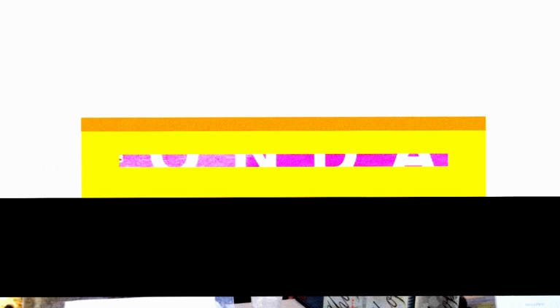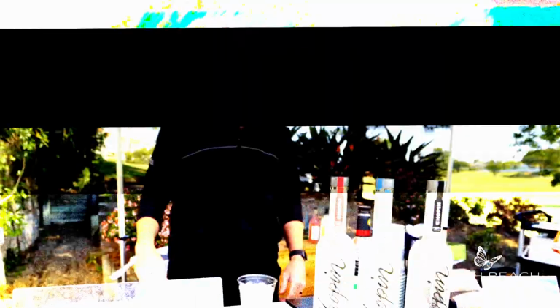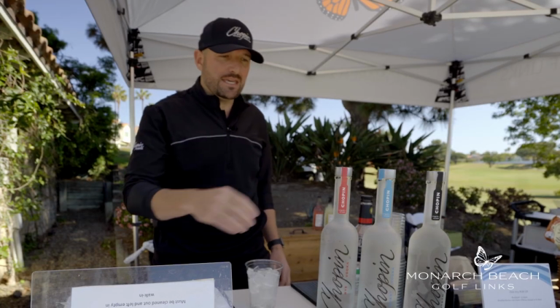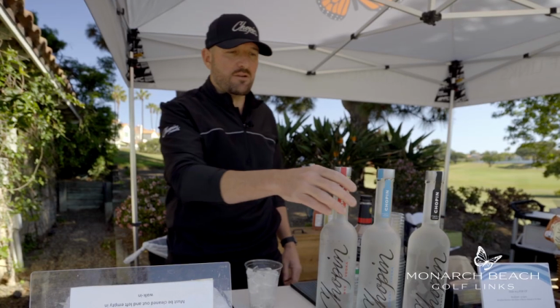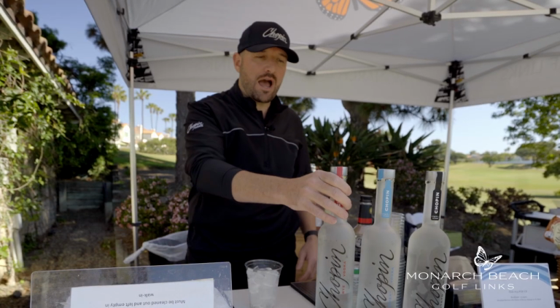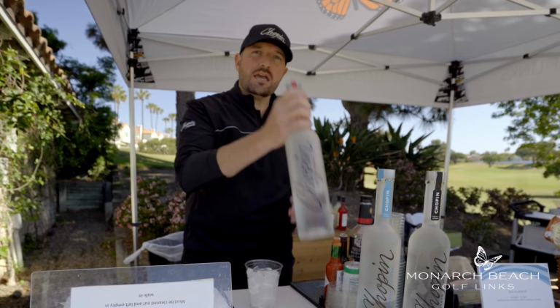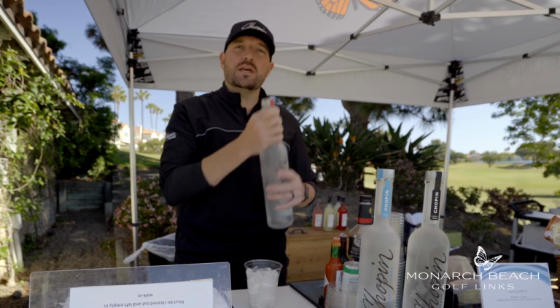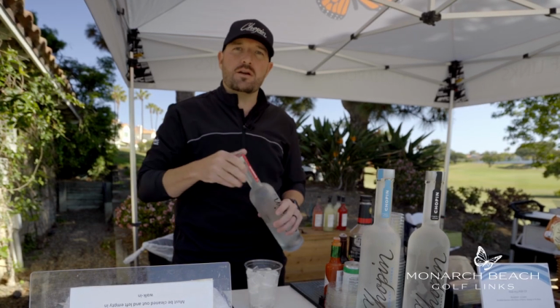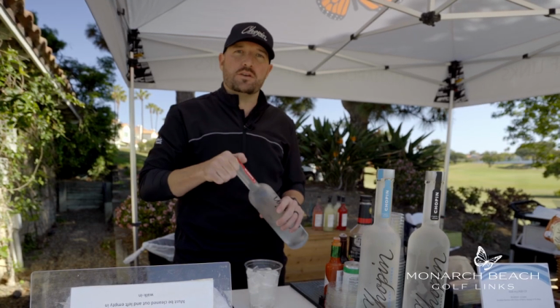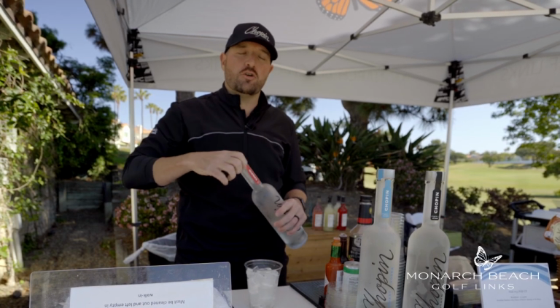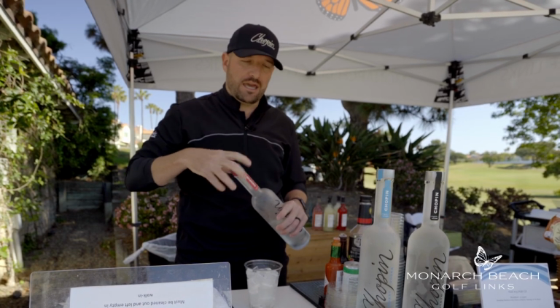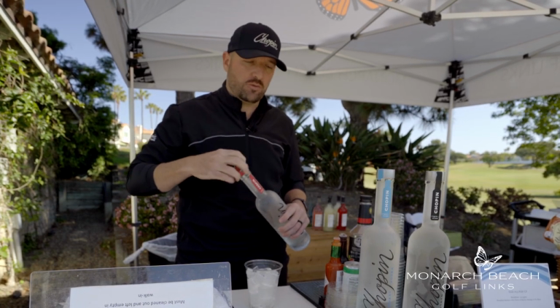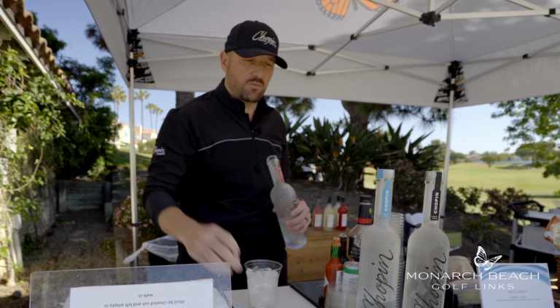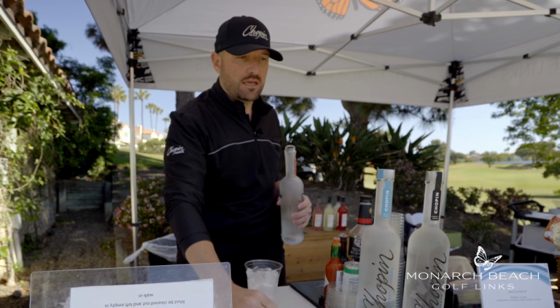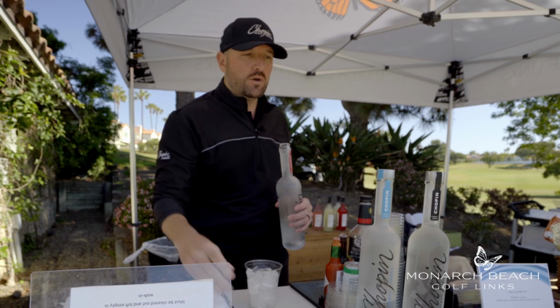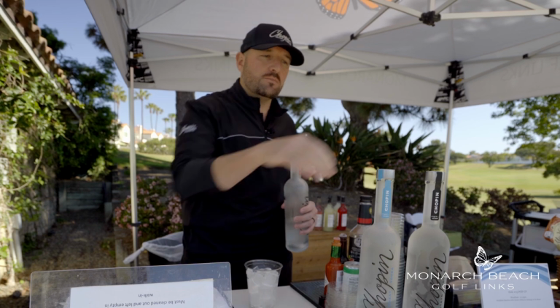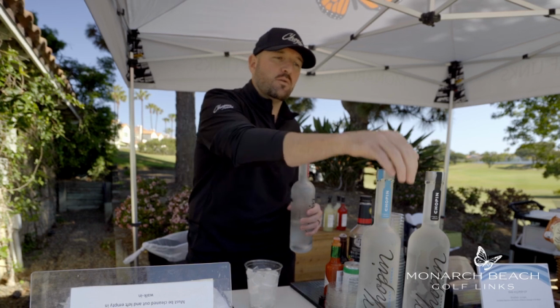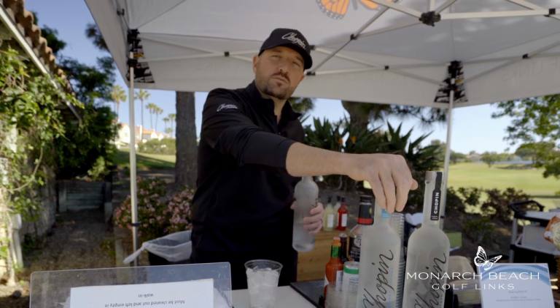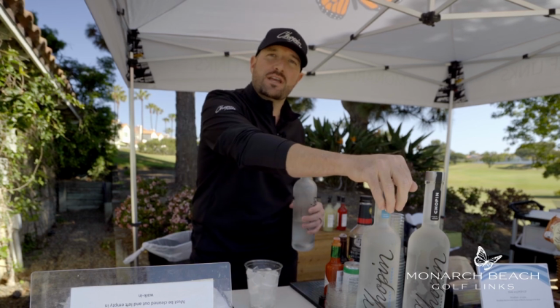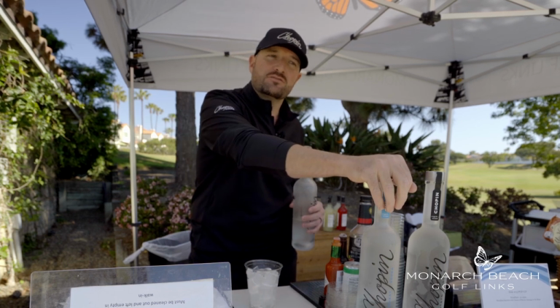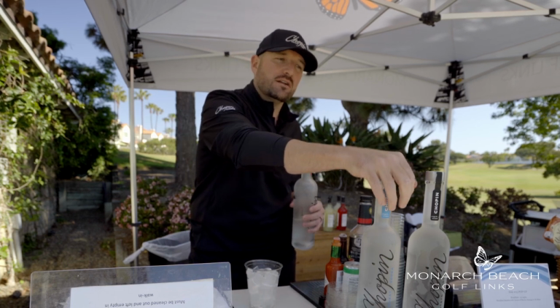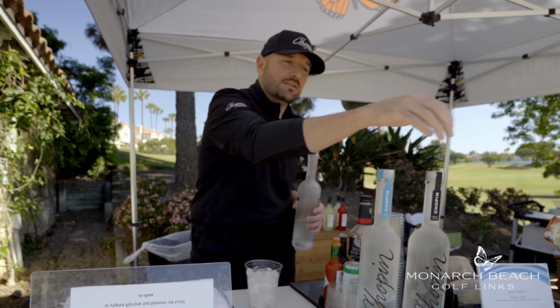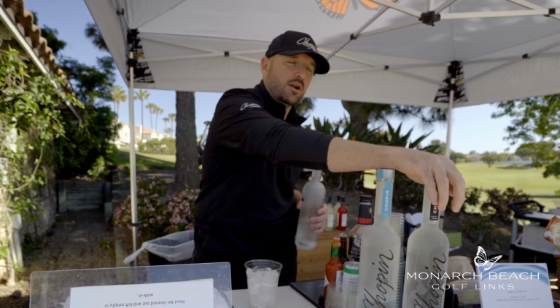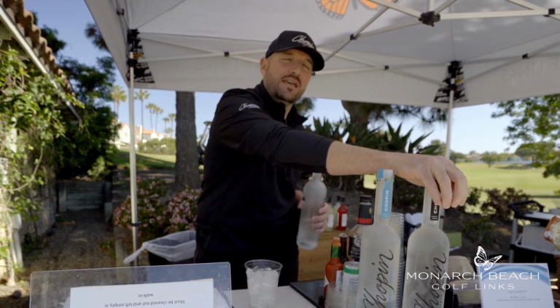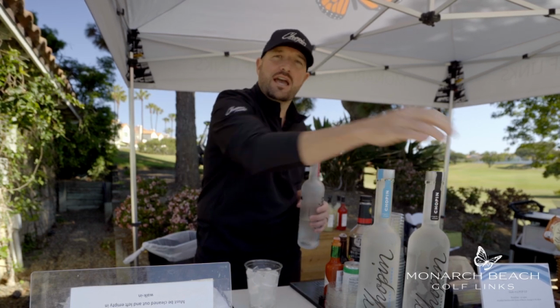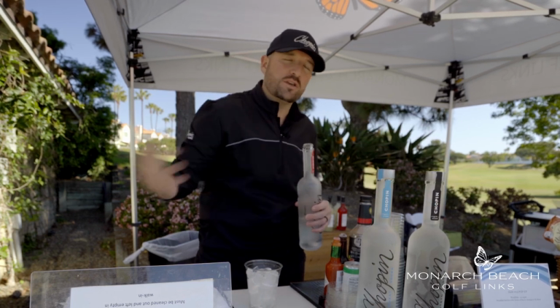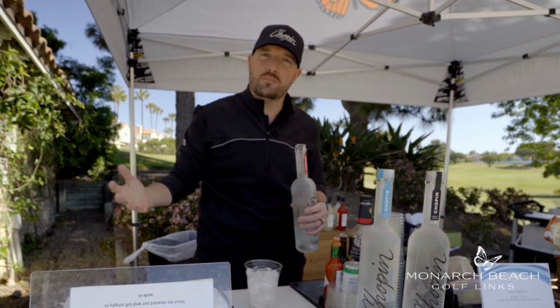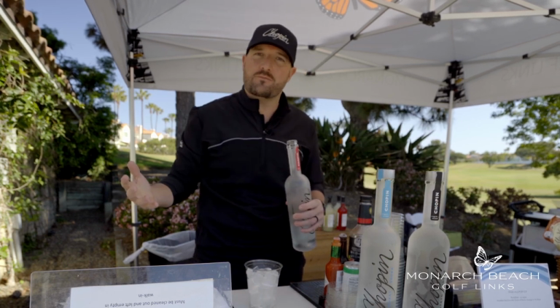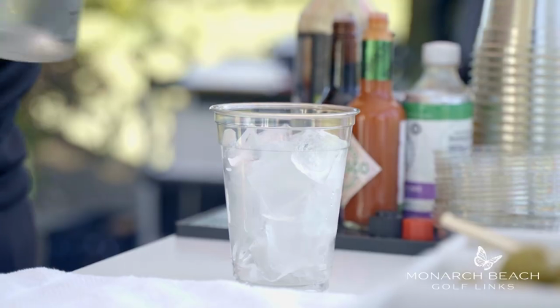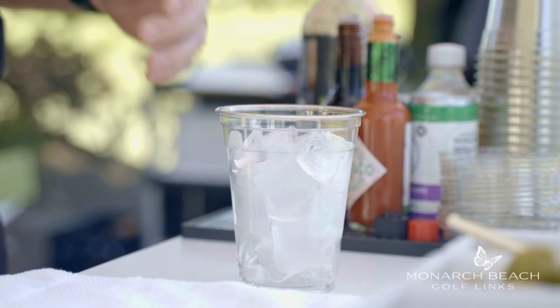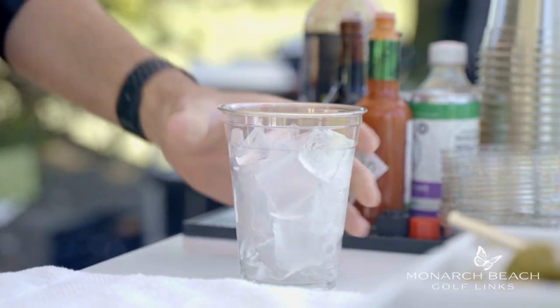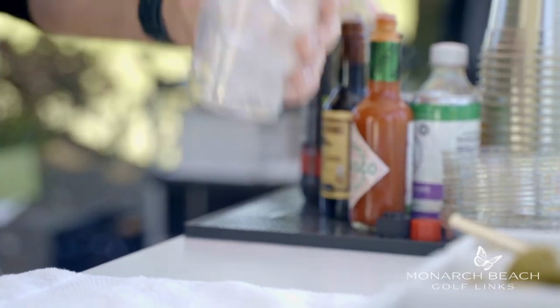Today I'm making a rye Bloody Mary with Chopin — our Chopin rye. We also make a wheat, which is great in citrus cocktails, and our potato, which I always recommend for a martini.